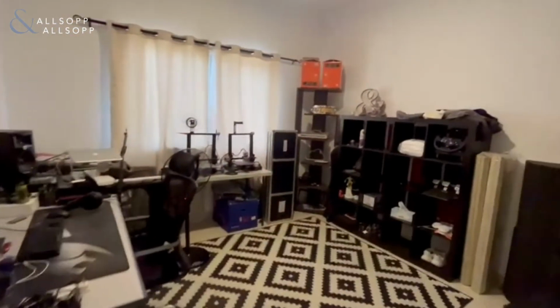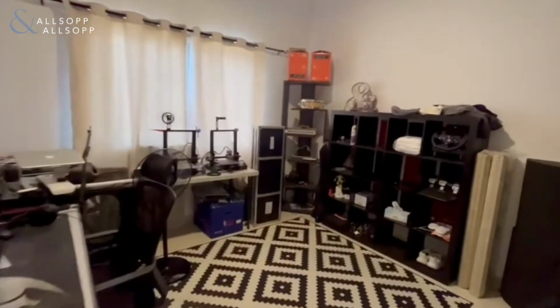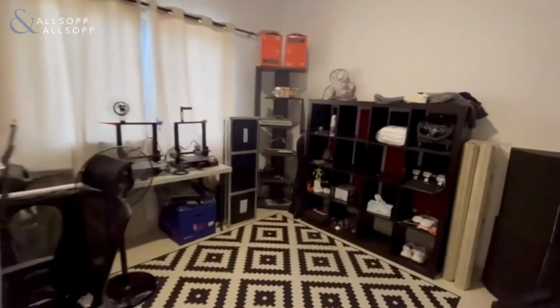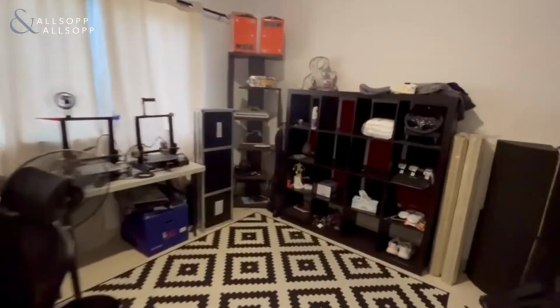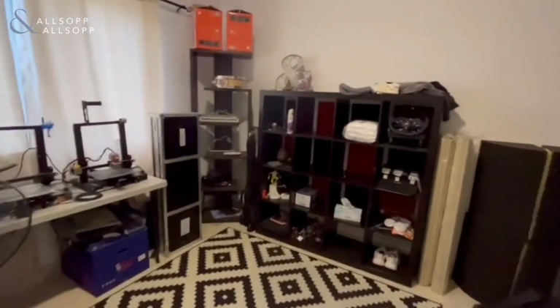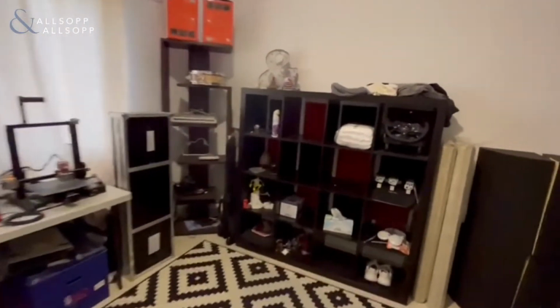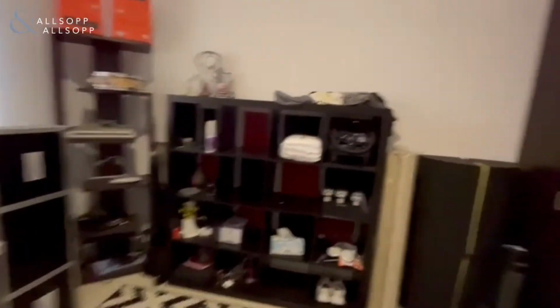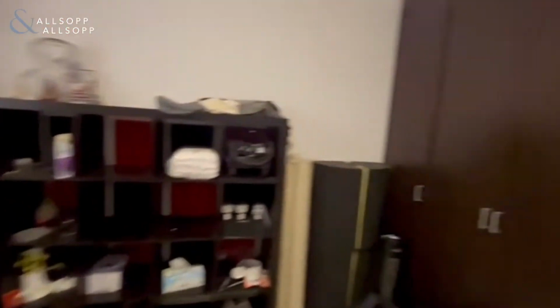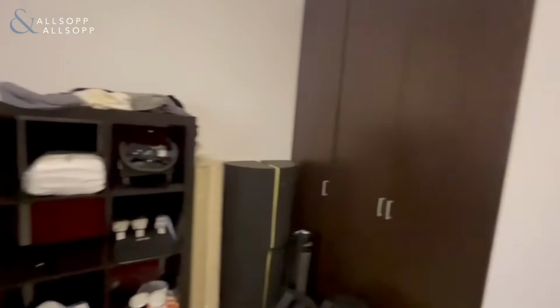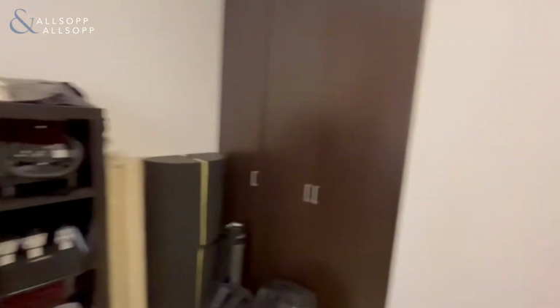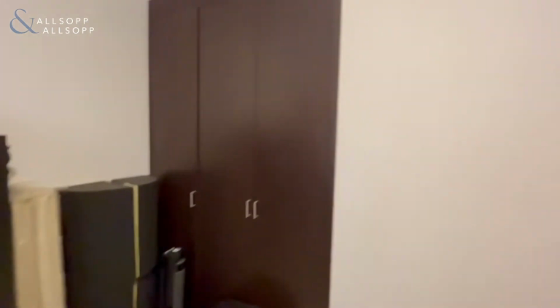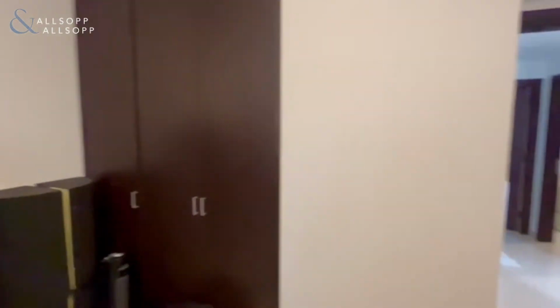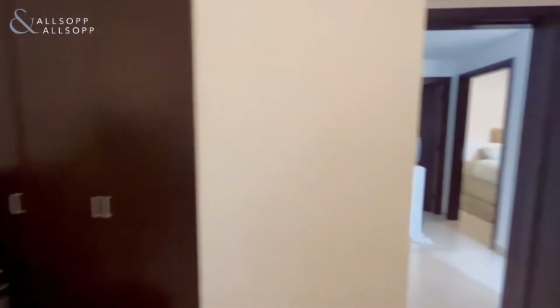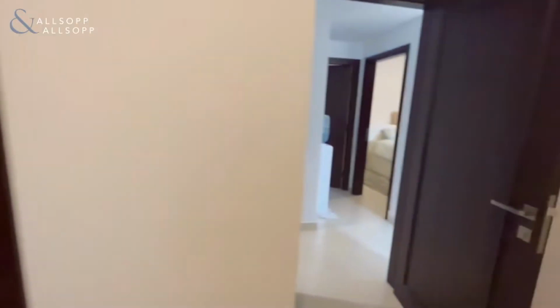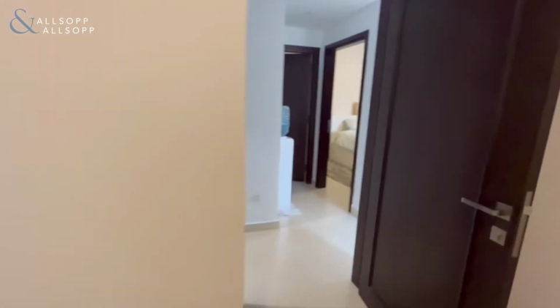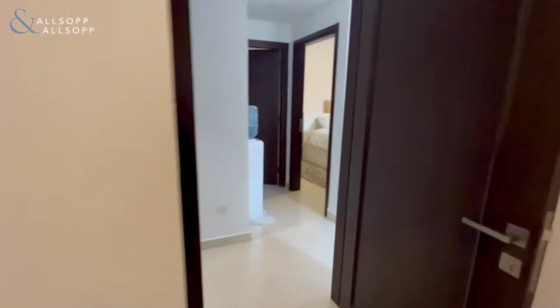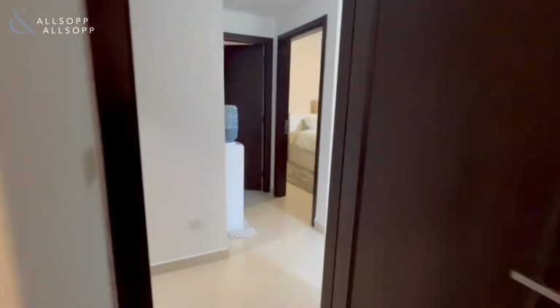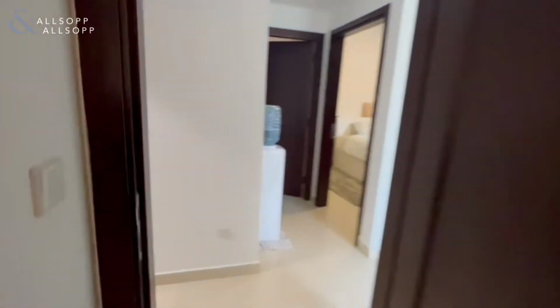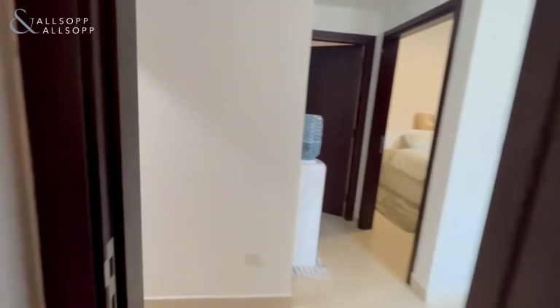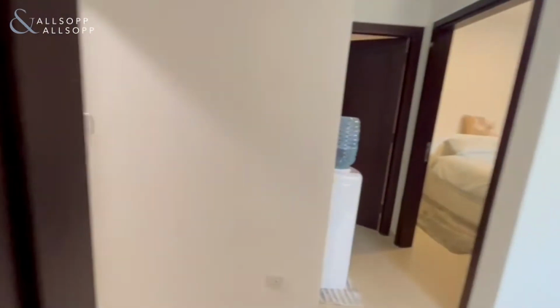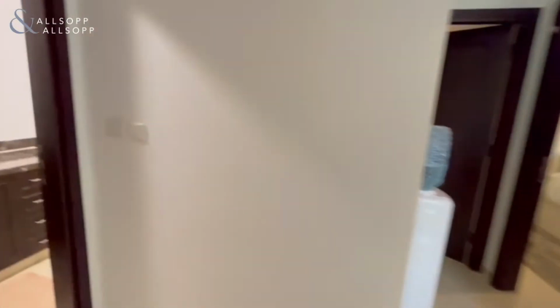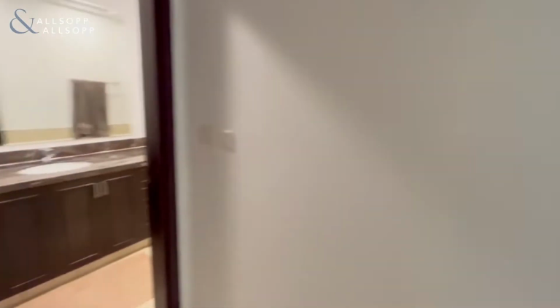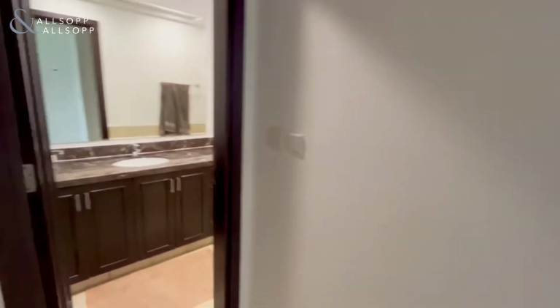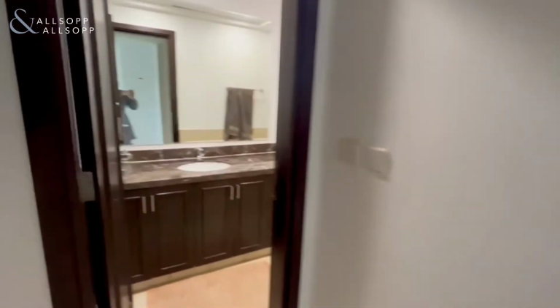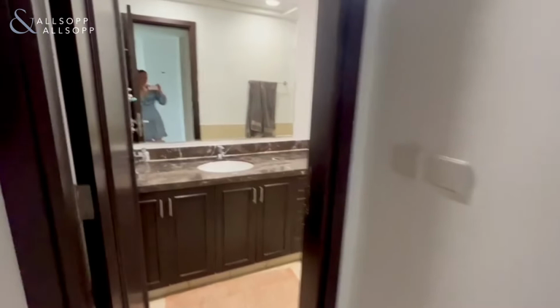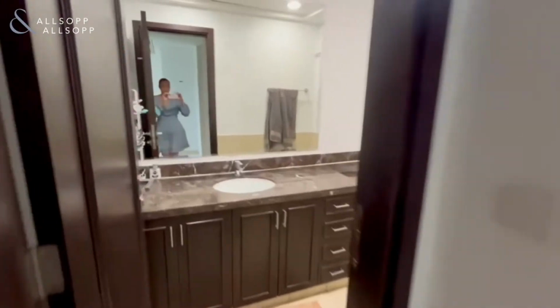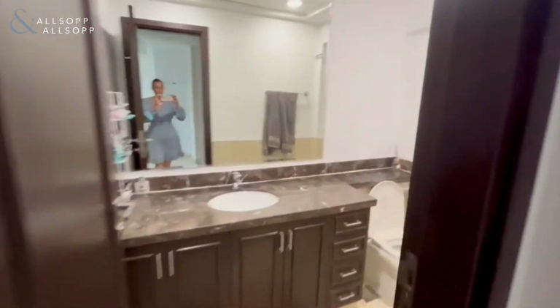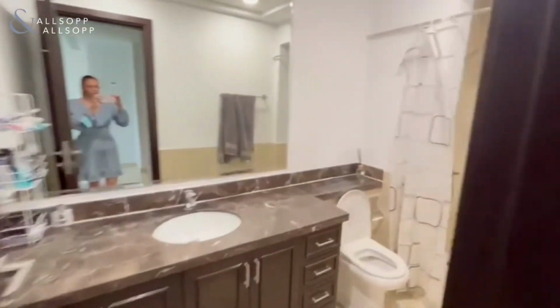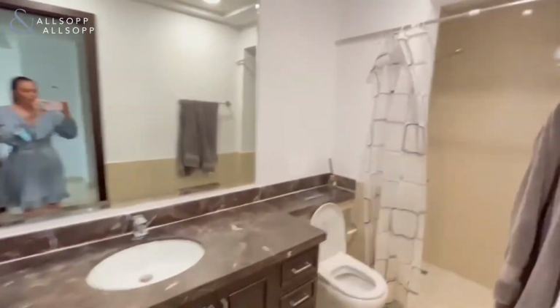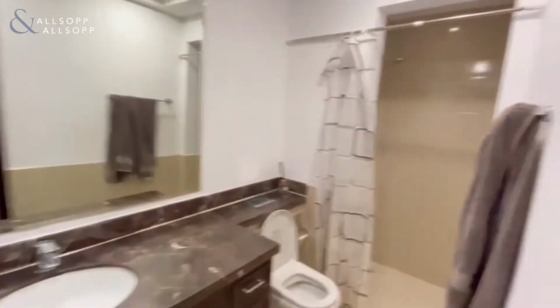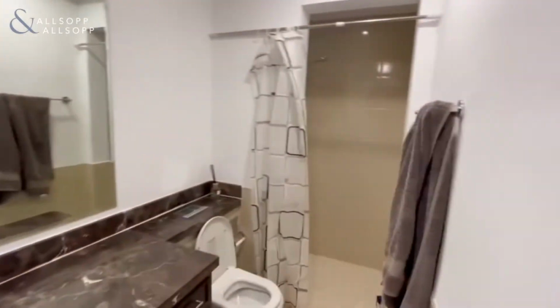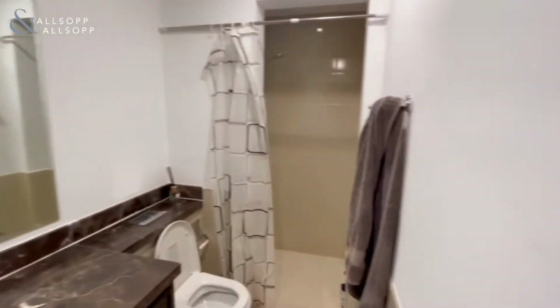Bedroom fully equipped with storage, and the family bathroom.